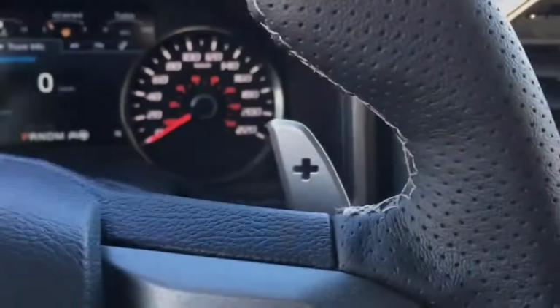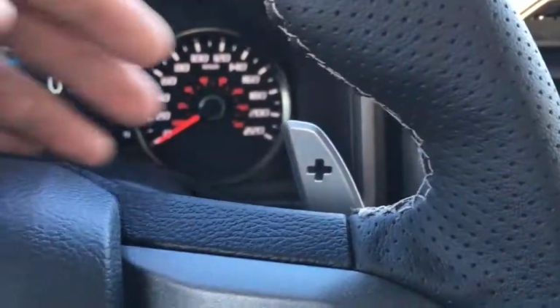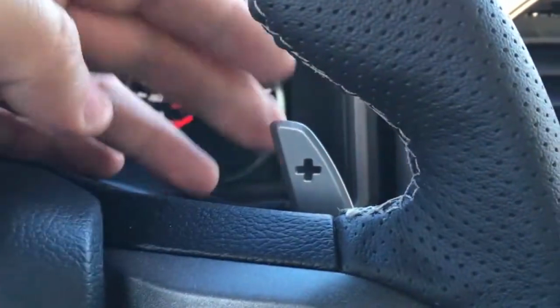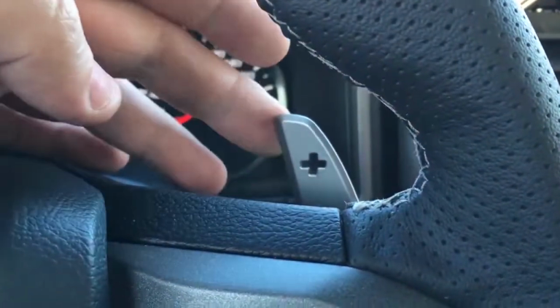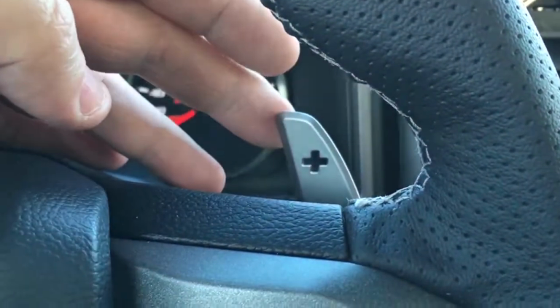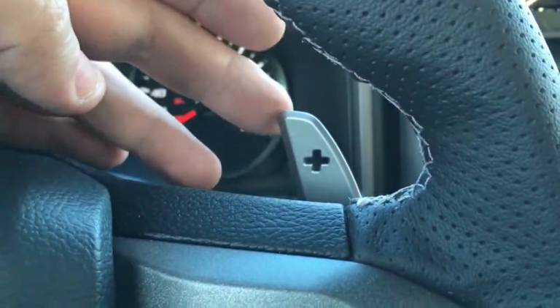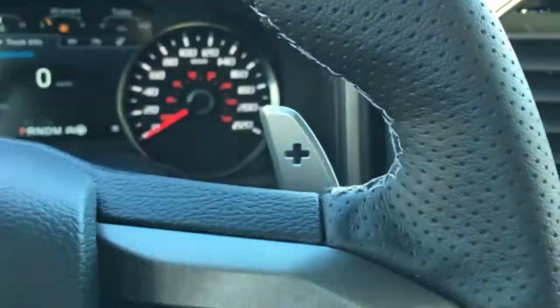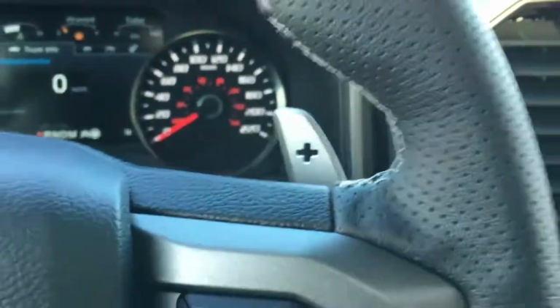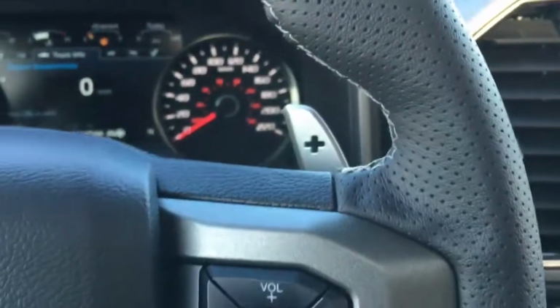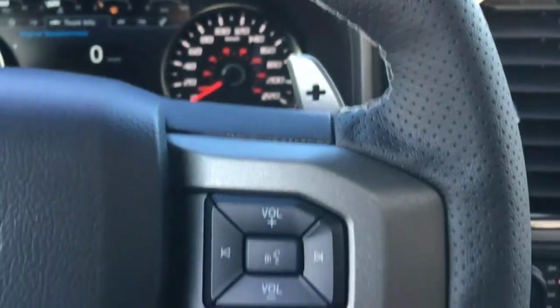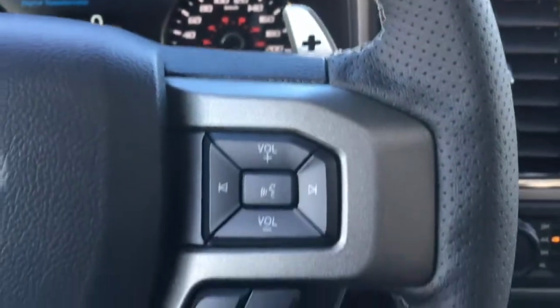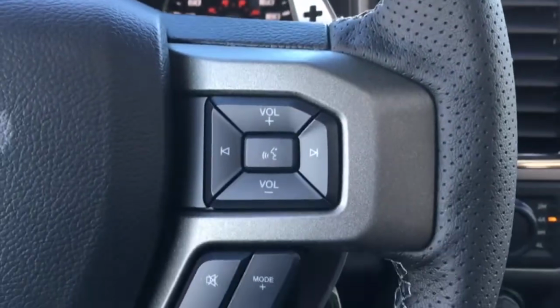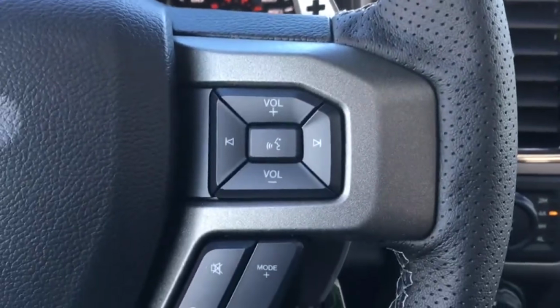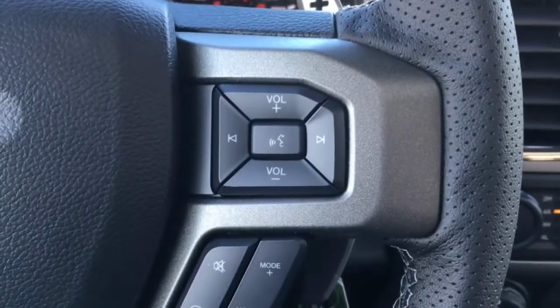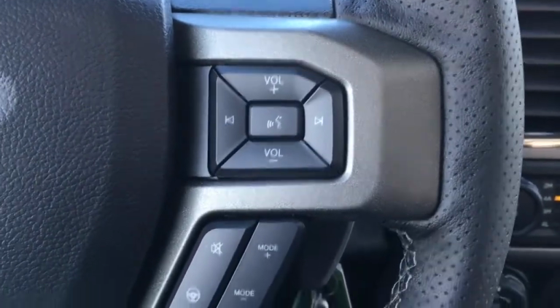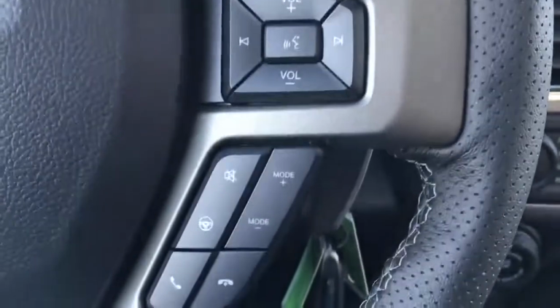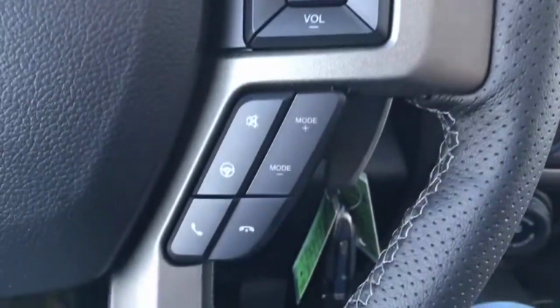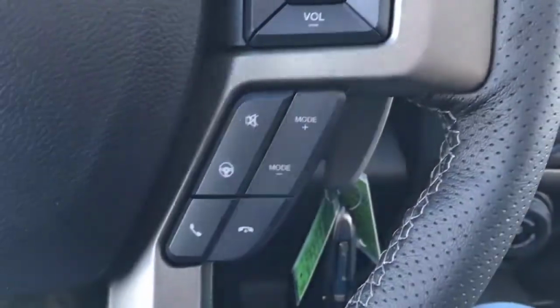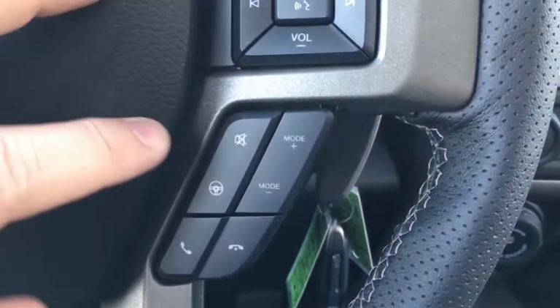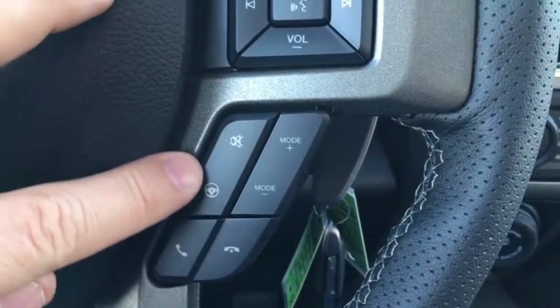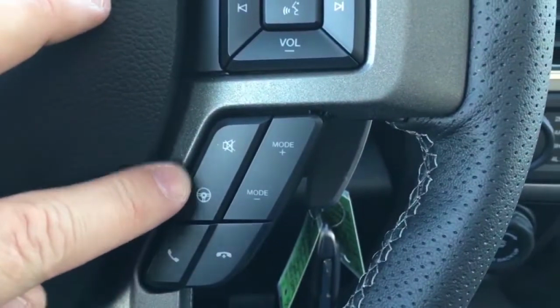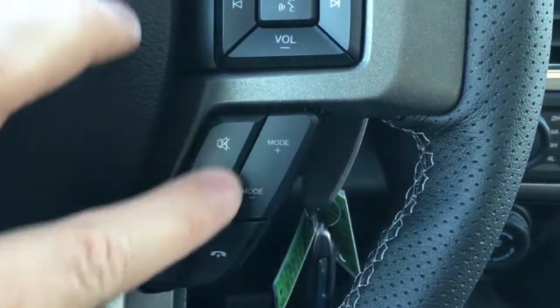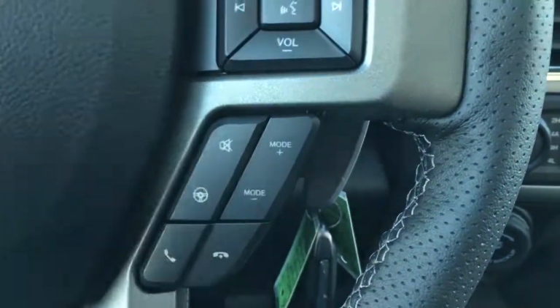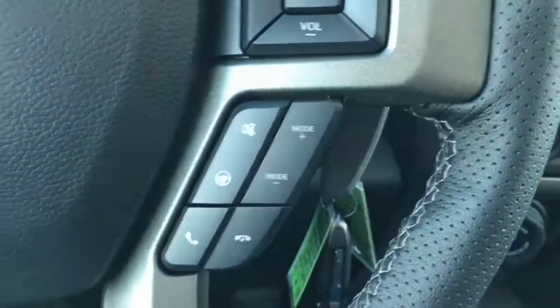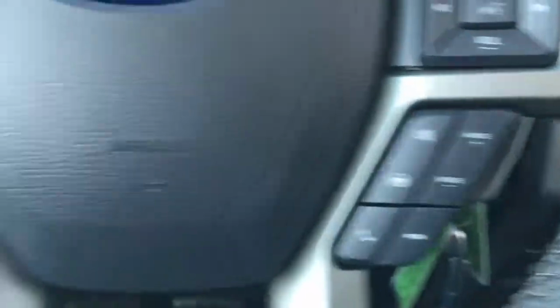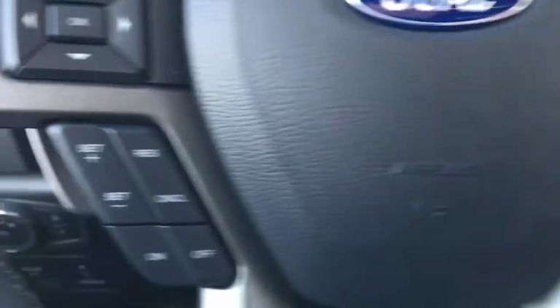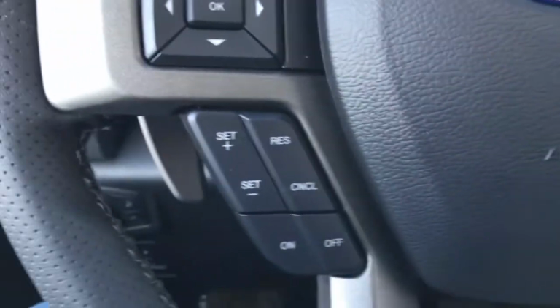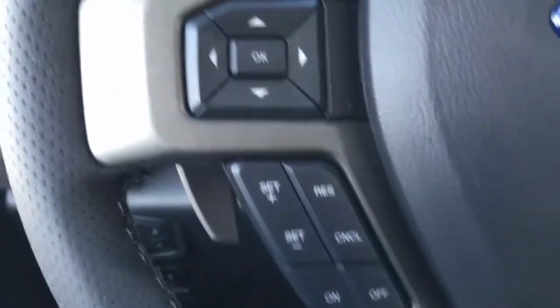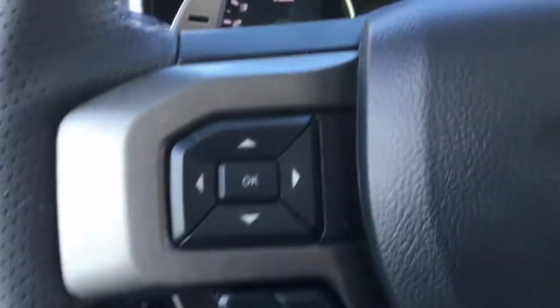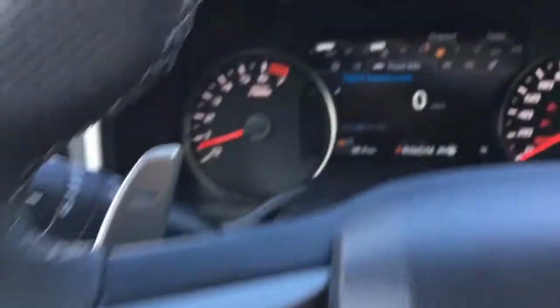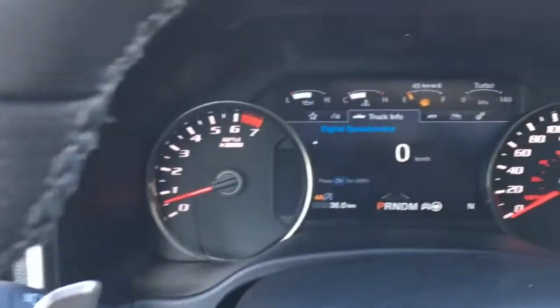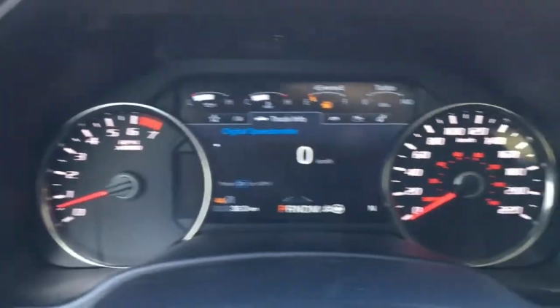Behind the steering wheel on the left and right hand side we do have plus/minus paddle shifters, voice command, media controls, steering feel, you can change your drive modes, phone, cruise control and information display buttons.